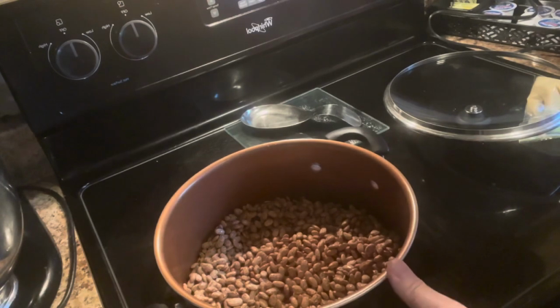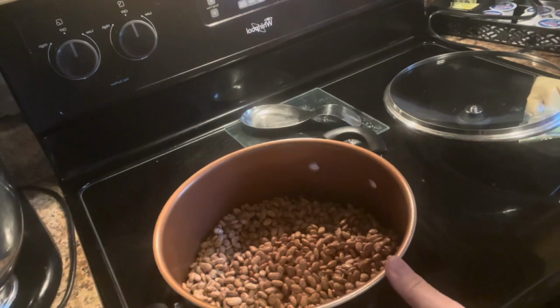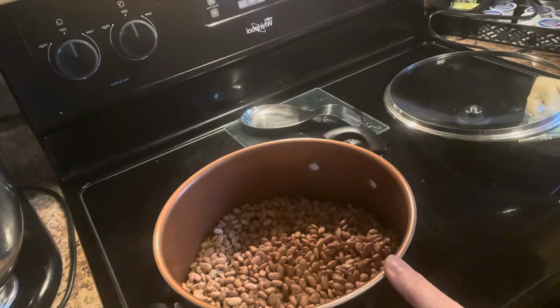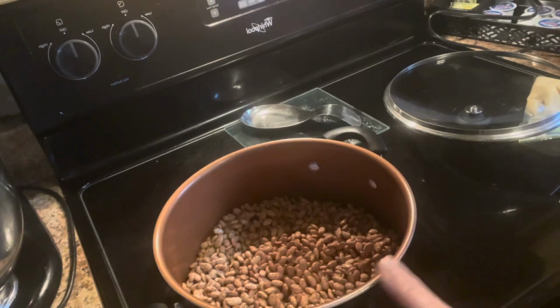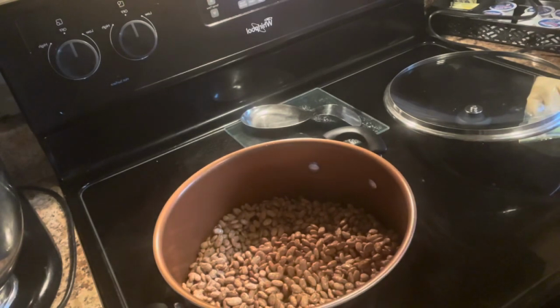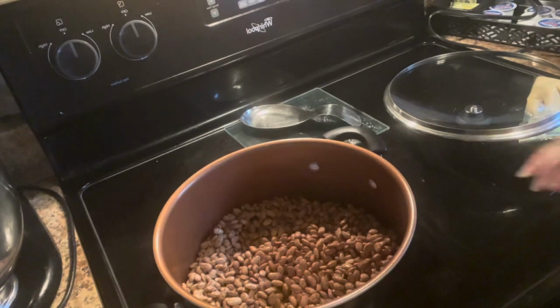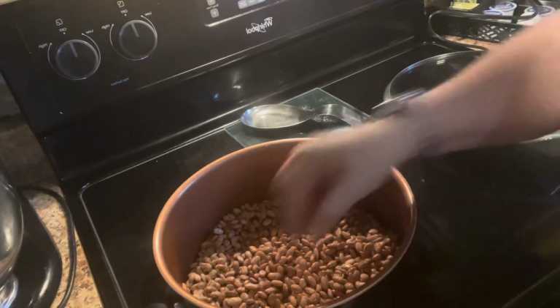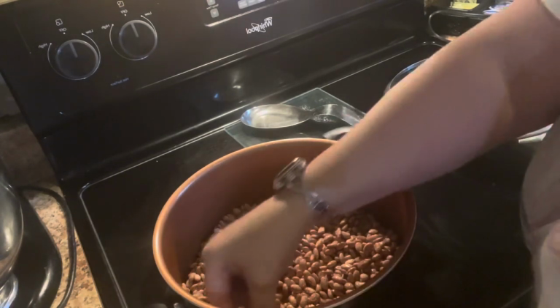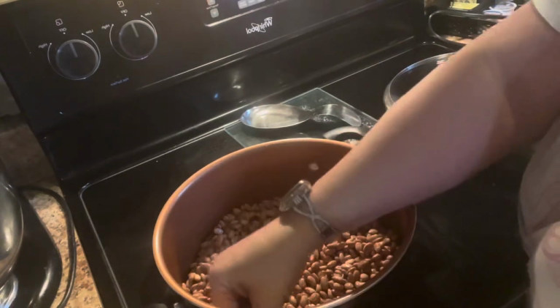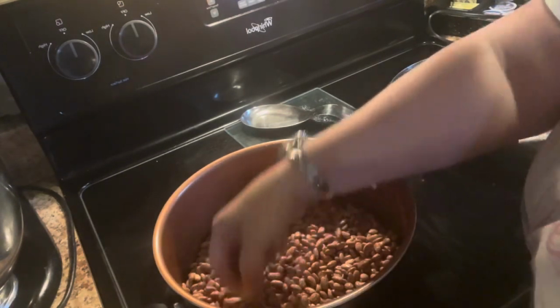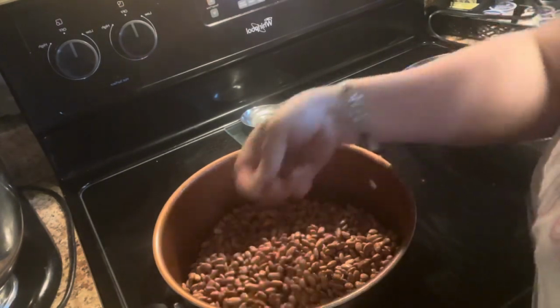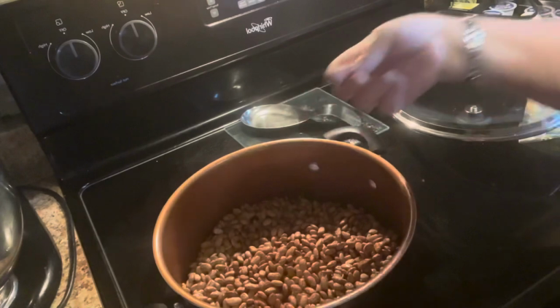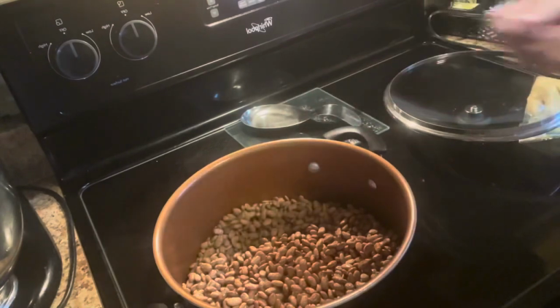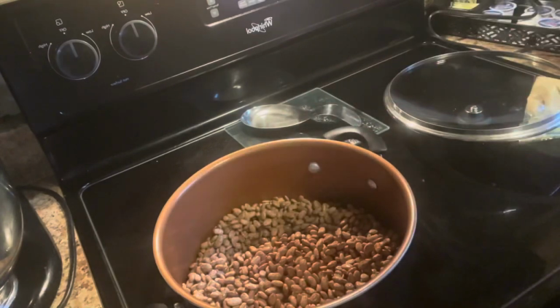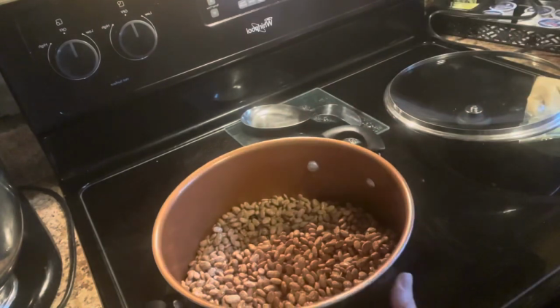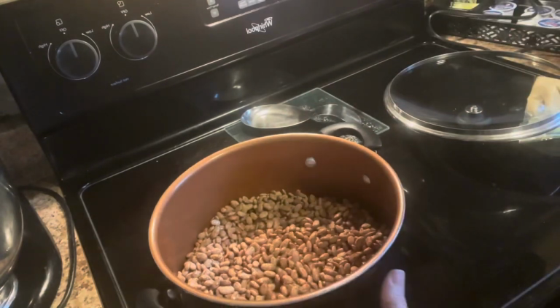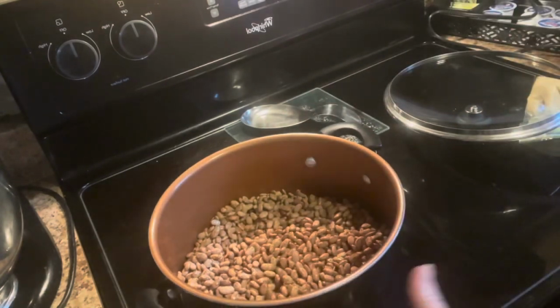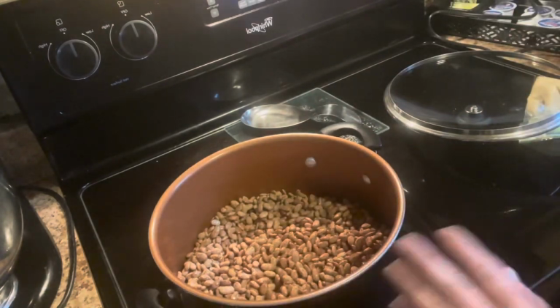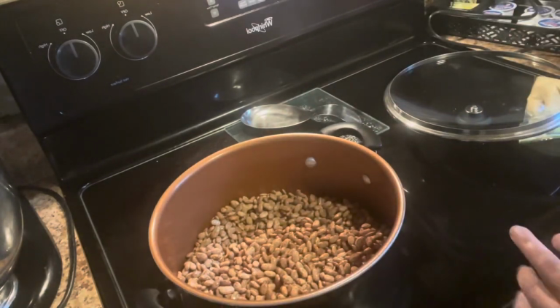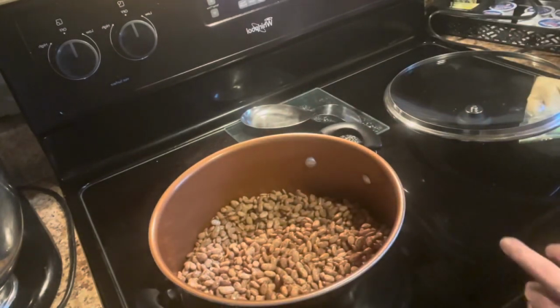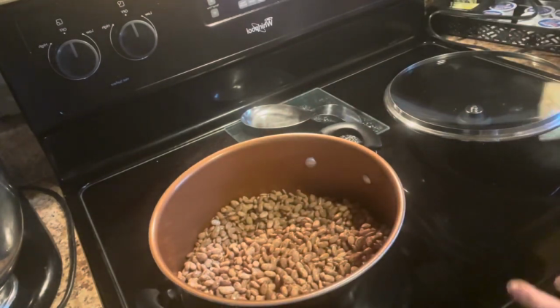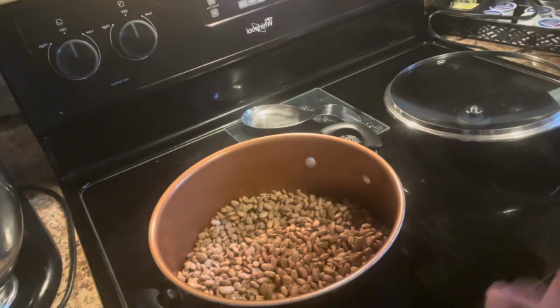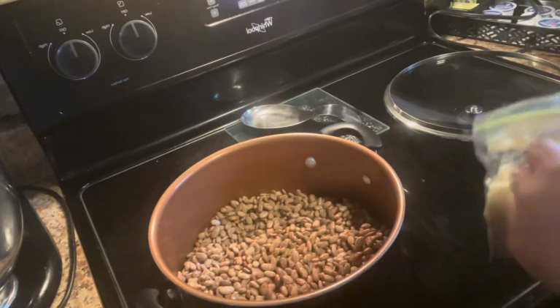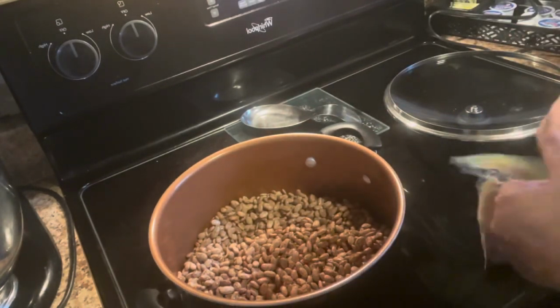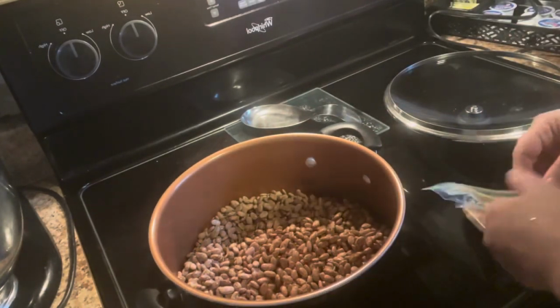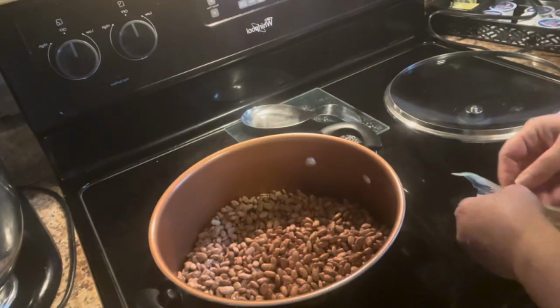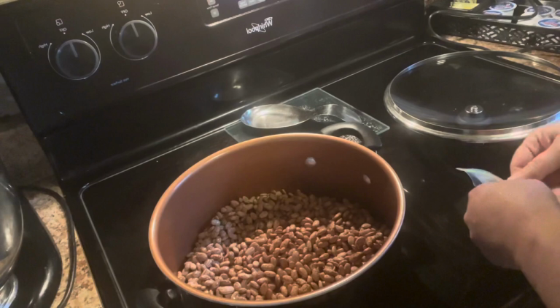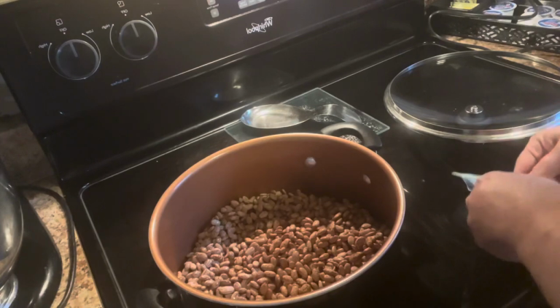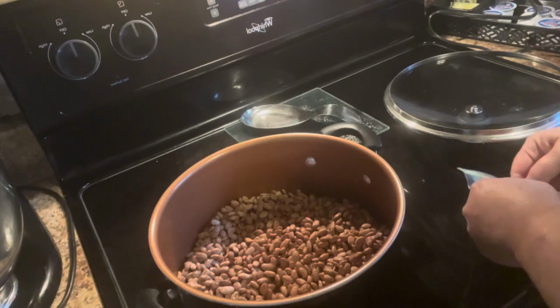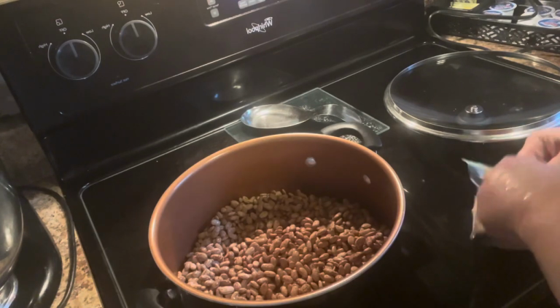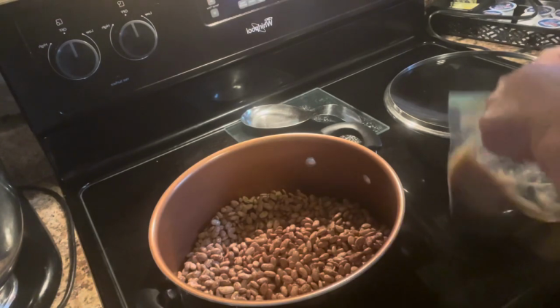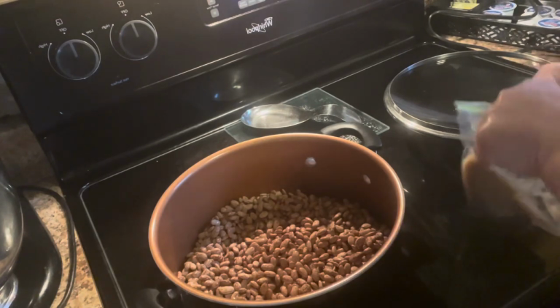If you do soak them overnight or for a couple hours, that is going to cut down on the cooking time. But I don't mind because I'm just going to be cooking these all day, so it's not going to matter.